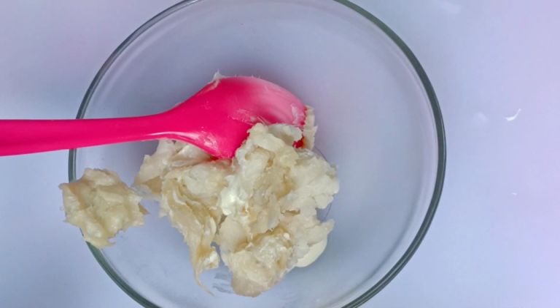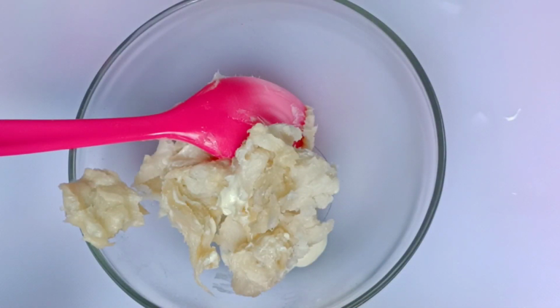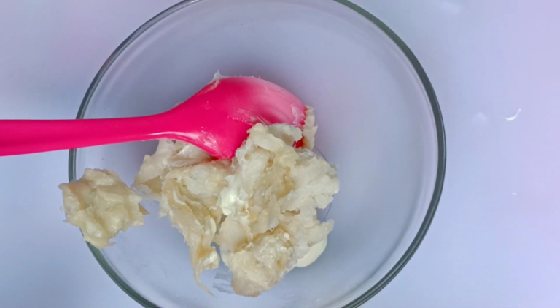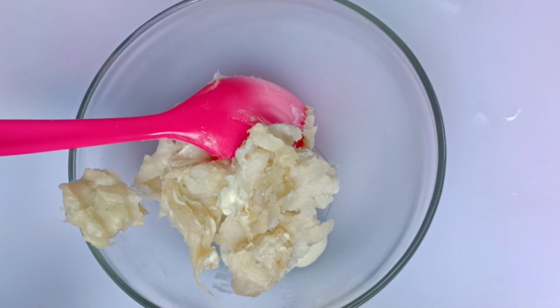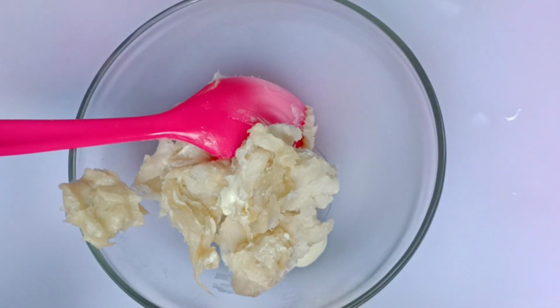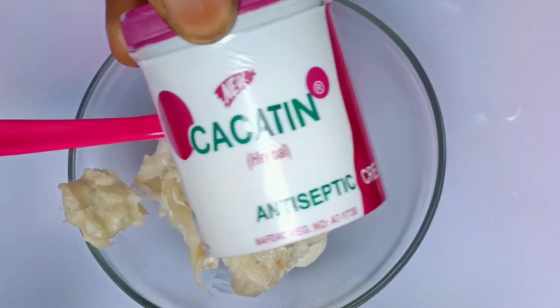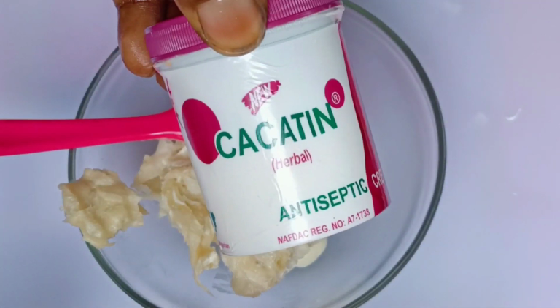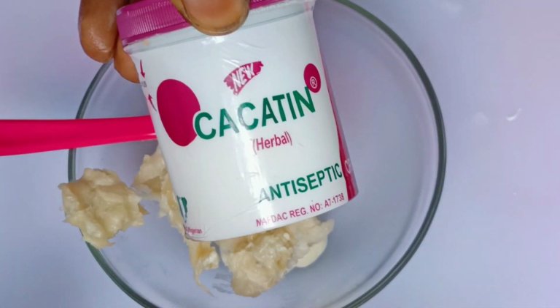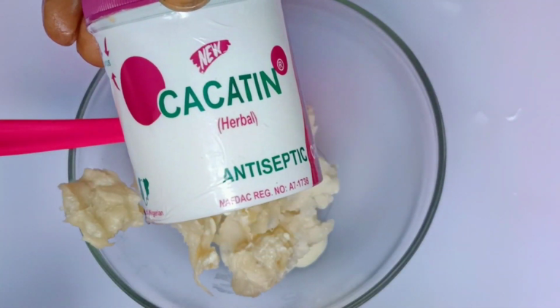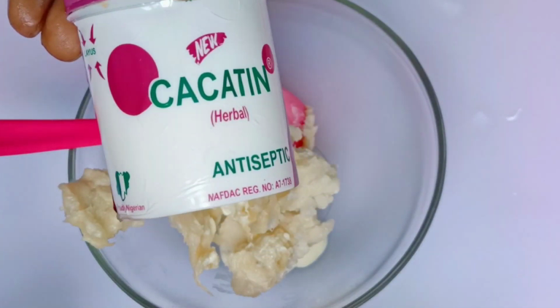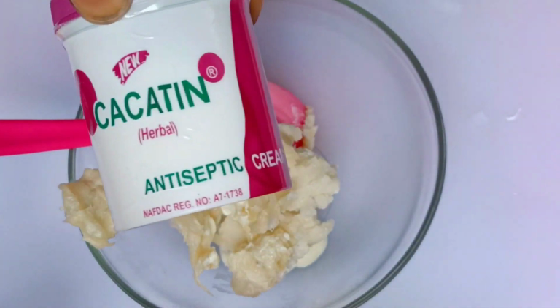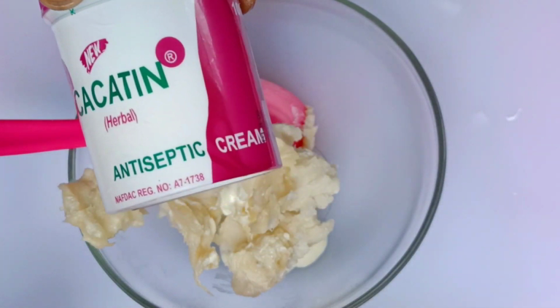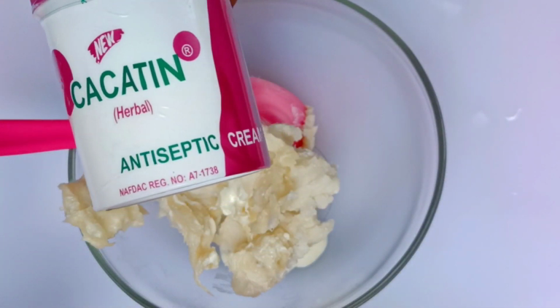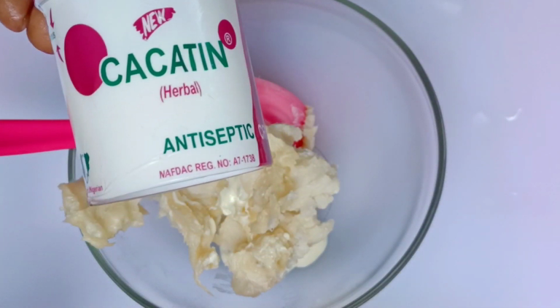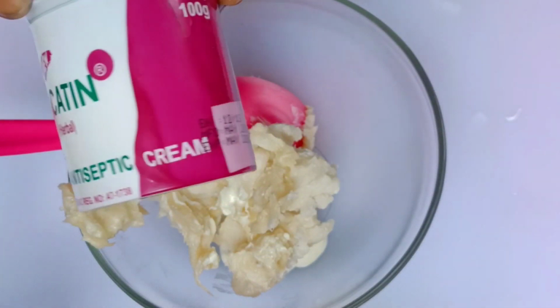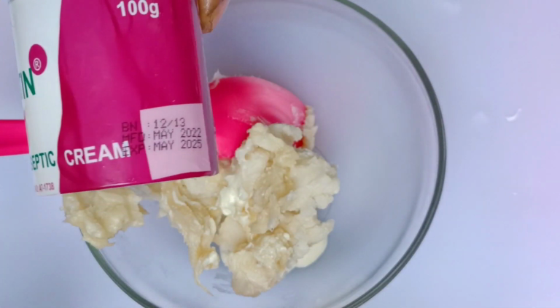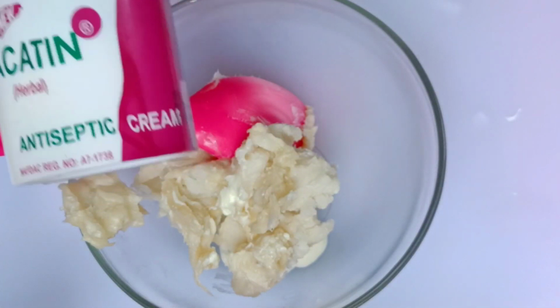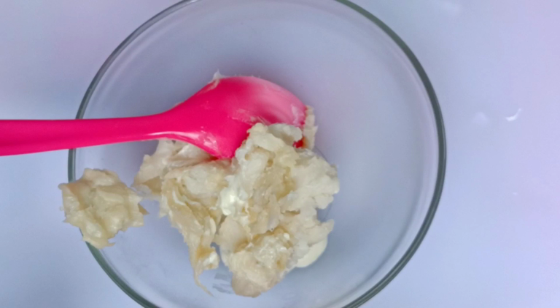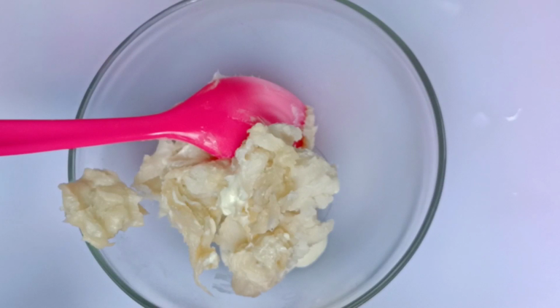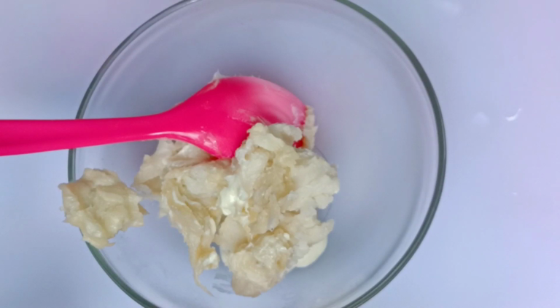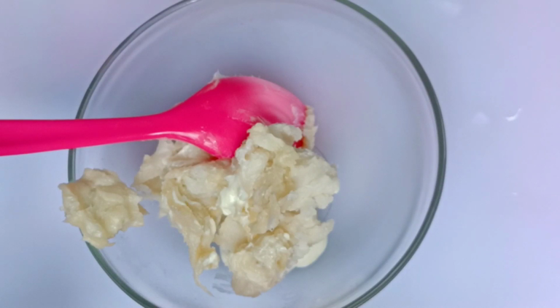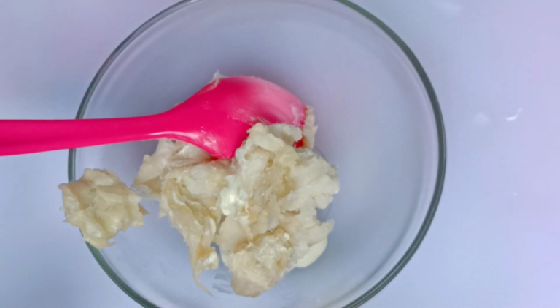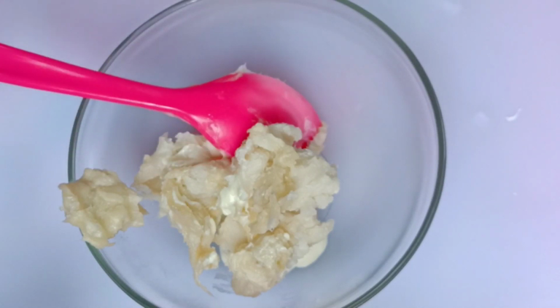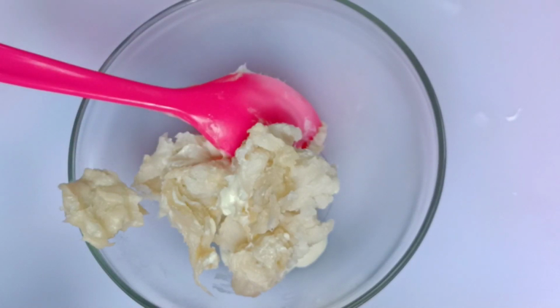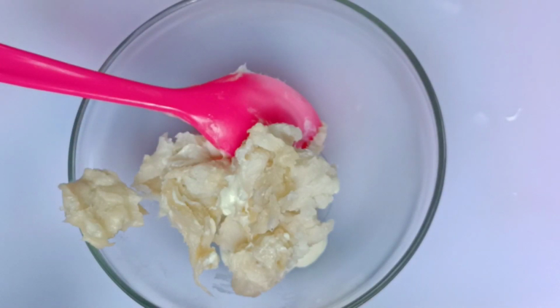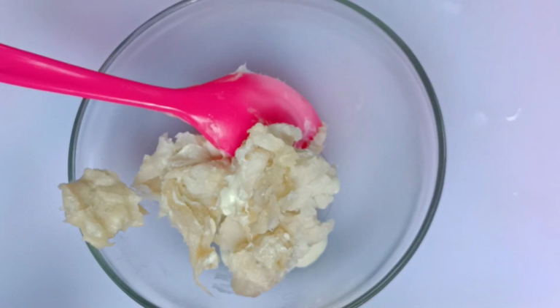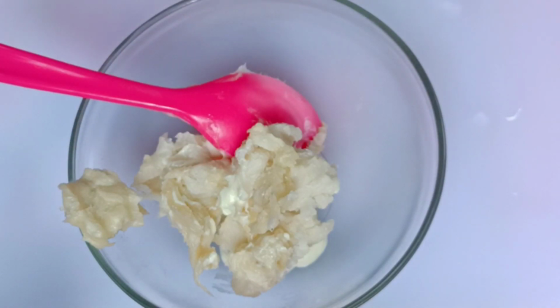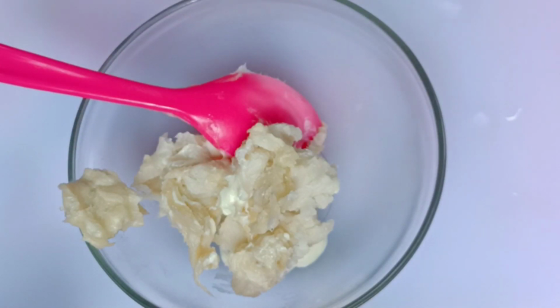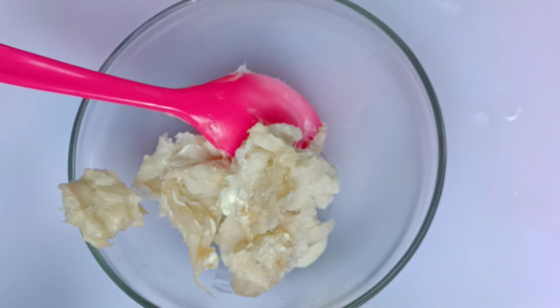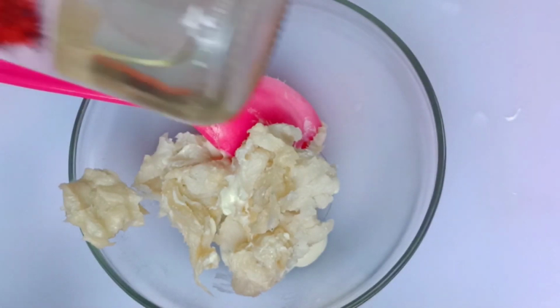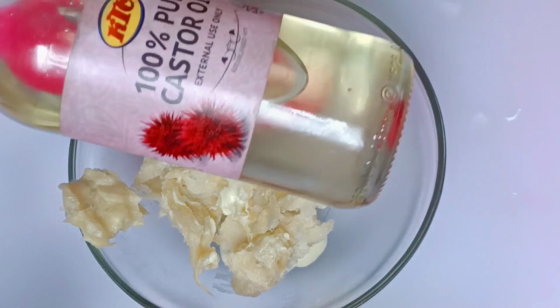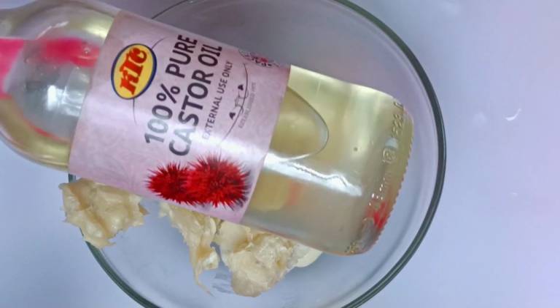I will also be adding kakatin. We all know that kakatin is antibacterial and antiseptic. It also helps with ringworm and all that. It prevents pimples and is also used for pimple treatment.